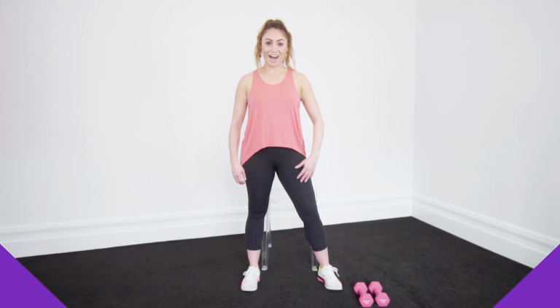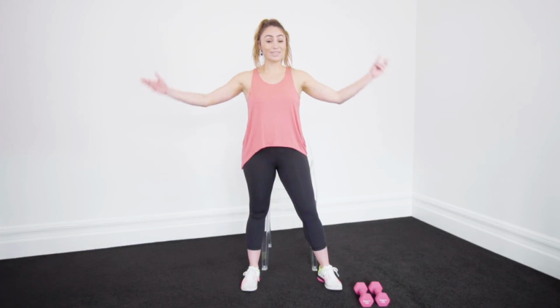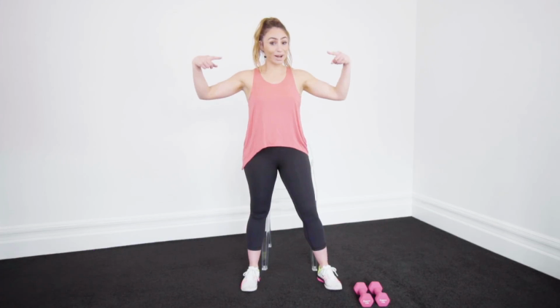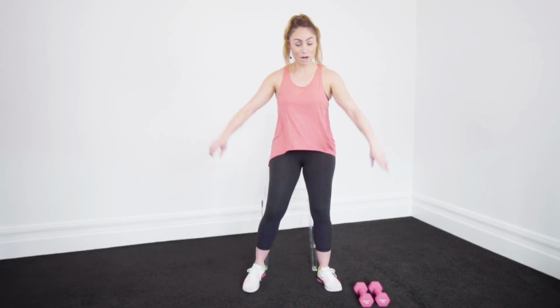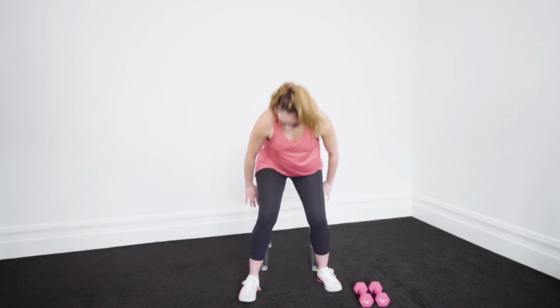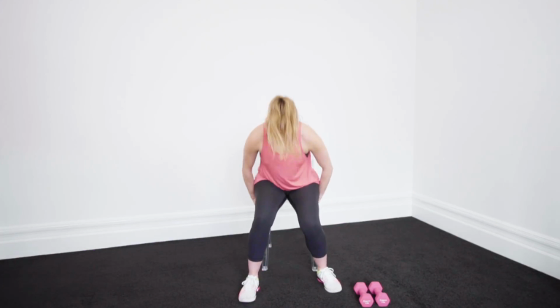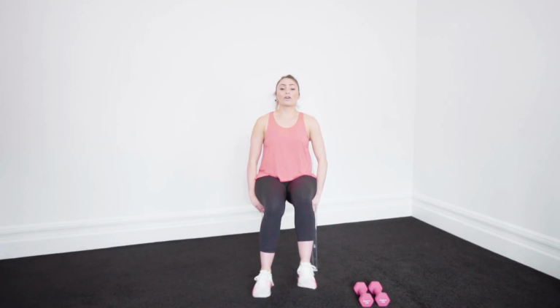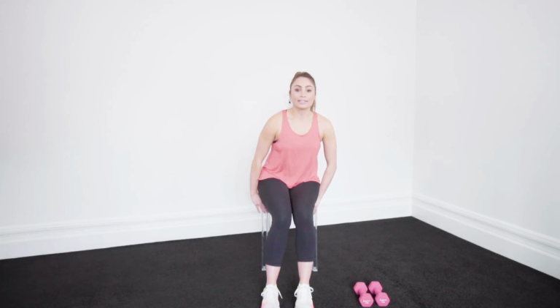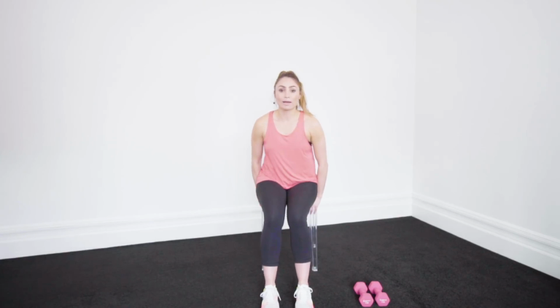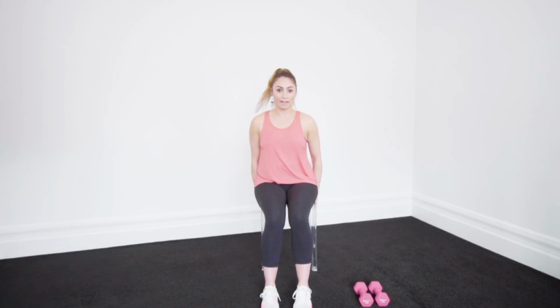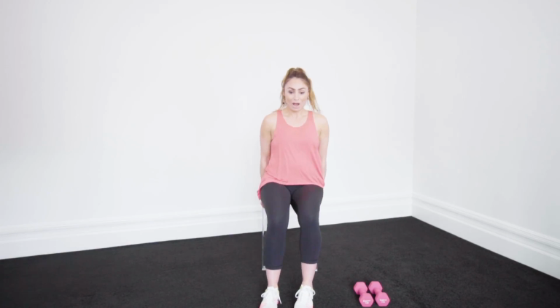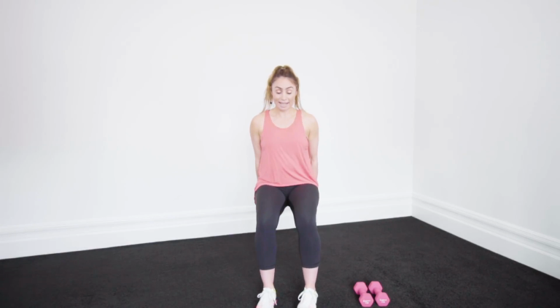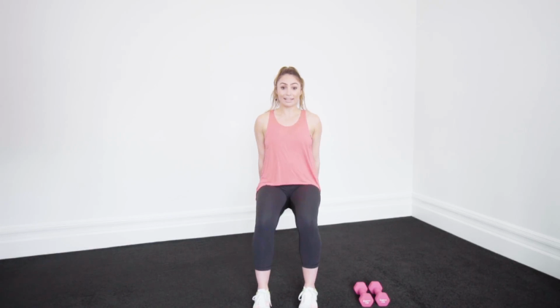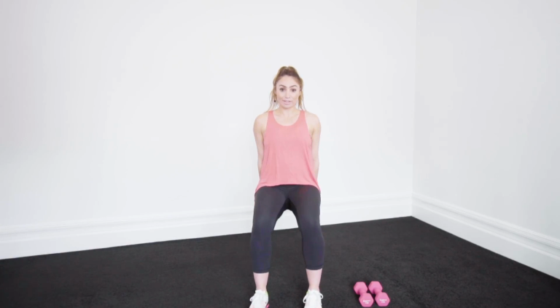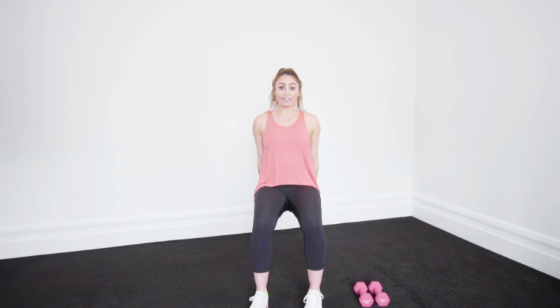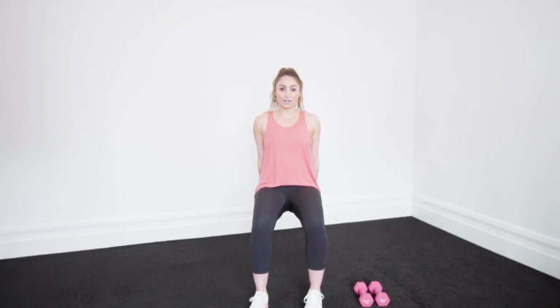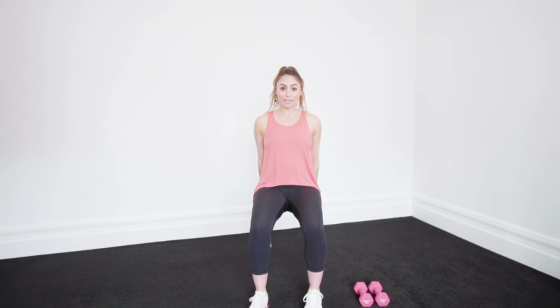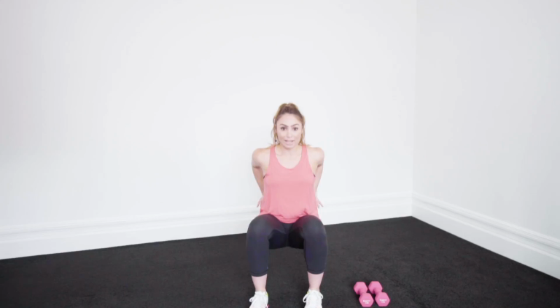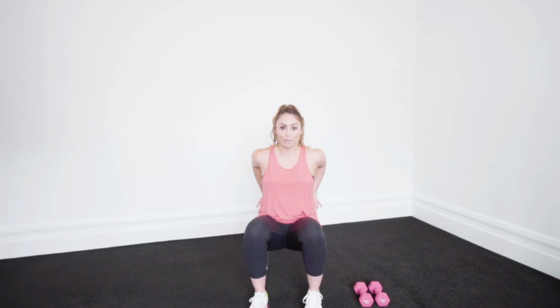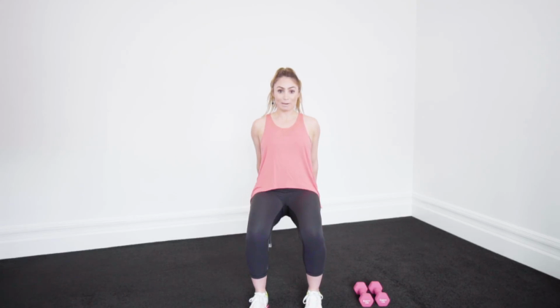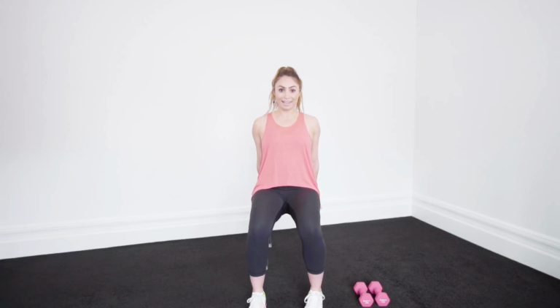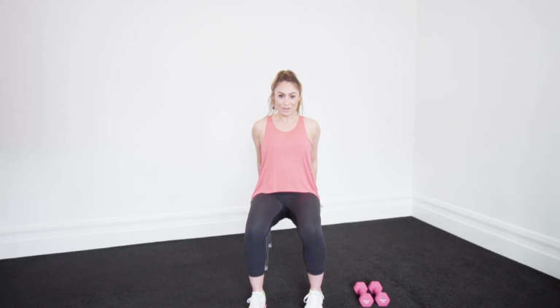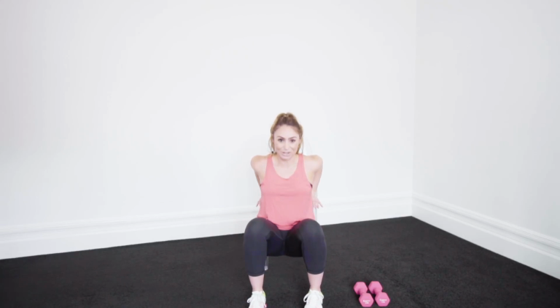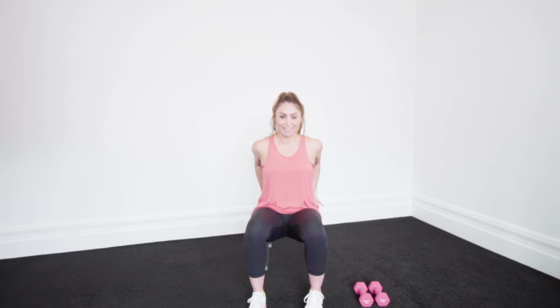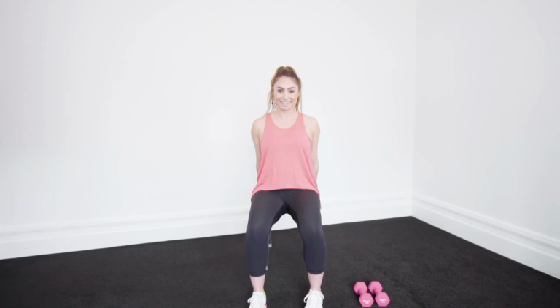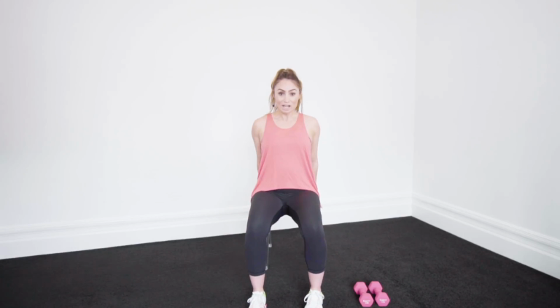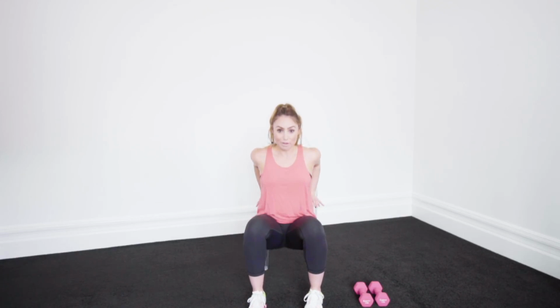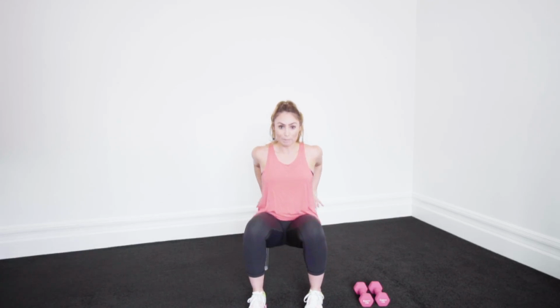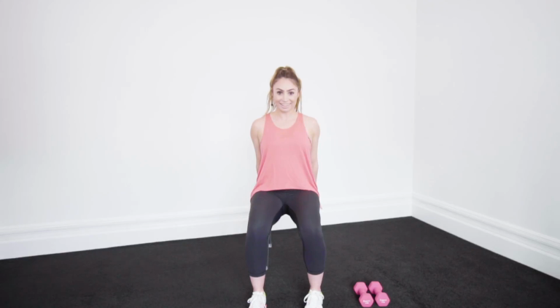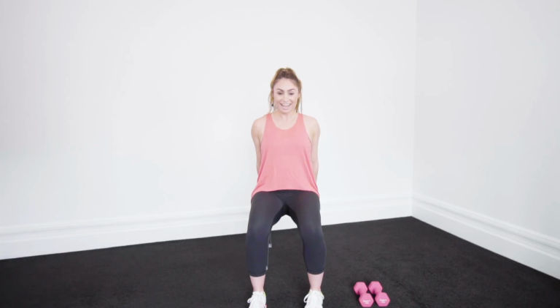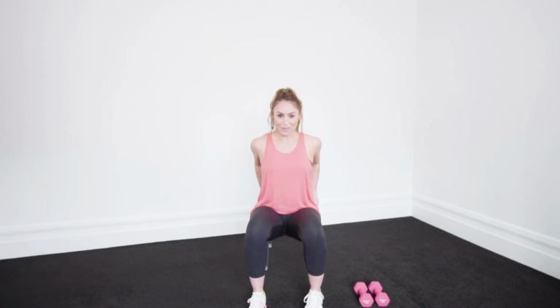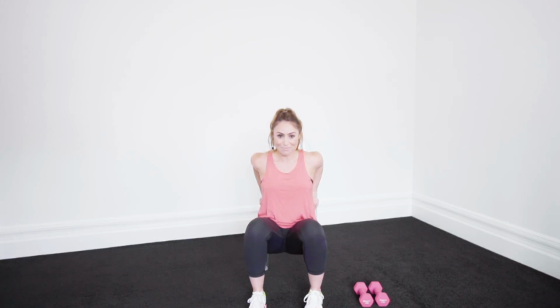Alright guys, we're going to start off with some tricep dips. Sitting into our chair, we're going to take our legs out so that they're at 90 degree angles. Take your elbows back behind your shoulders. Drive those elbows back.